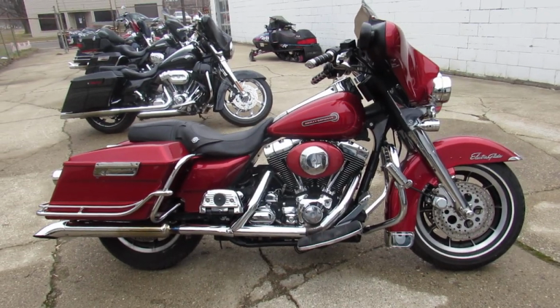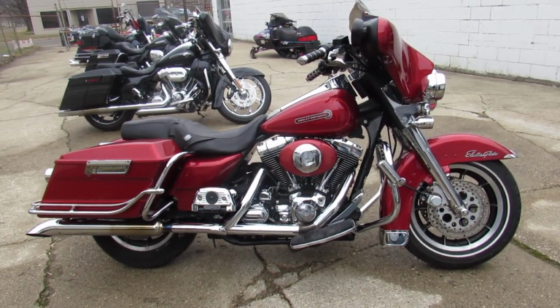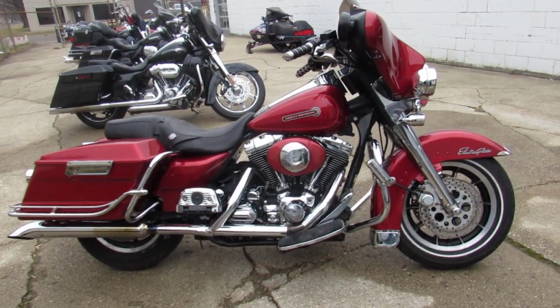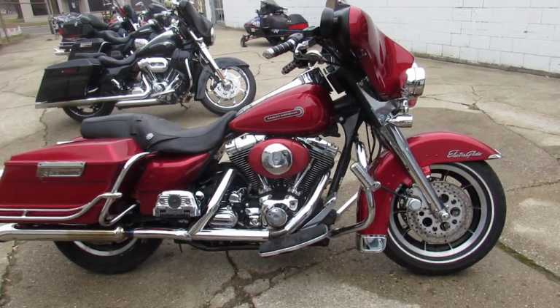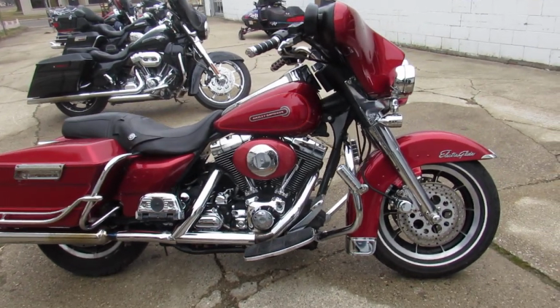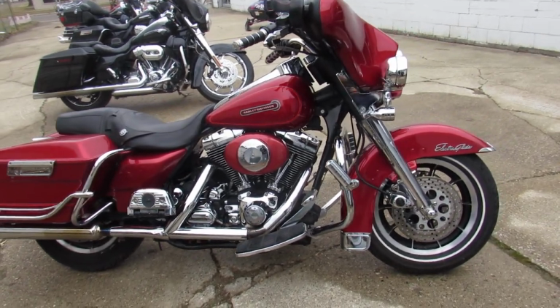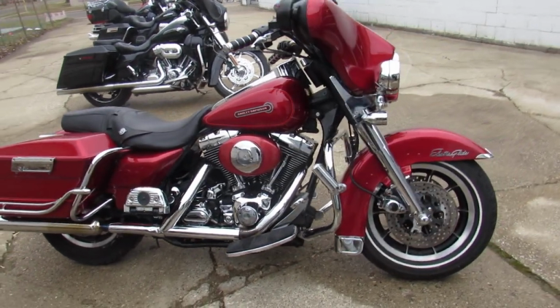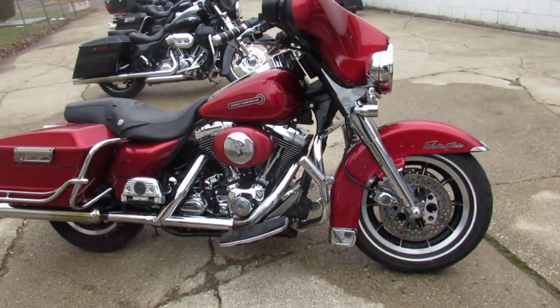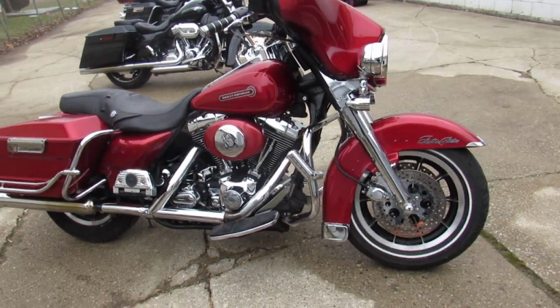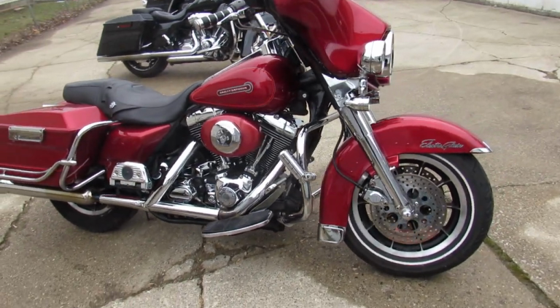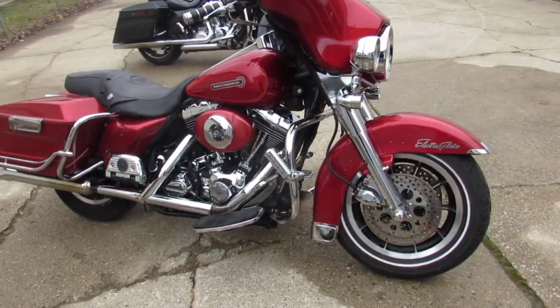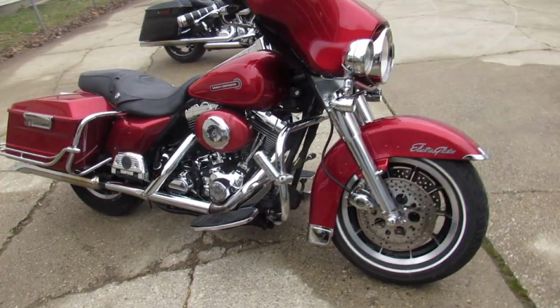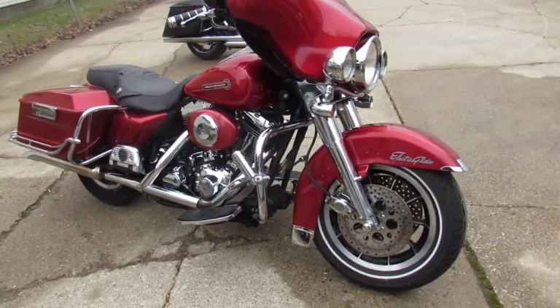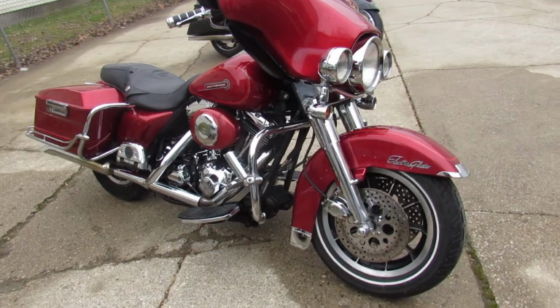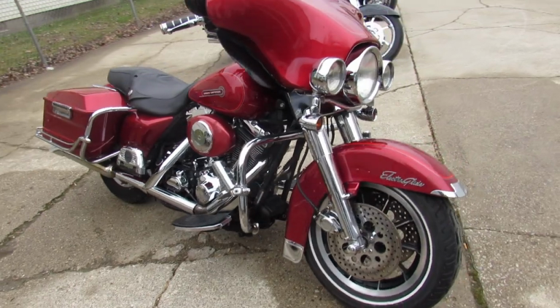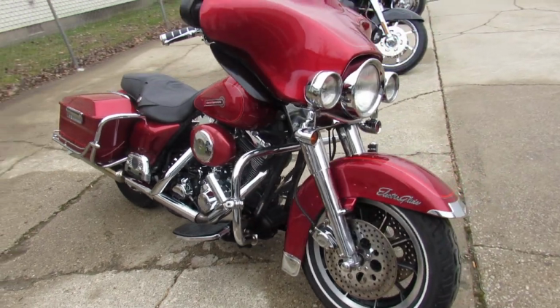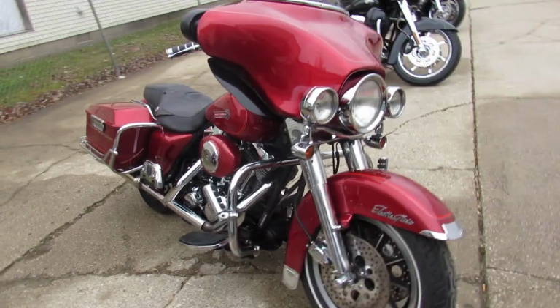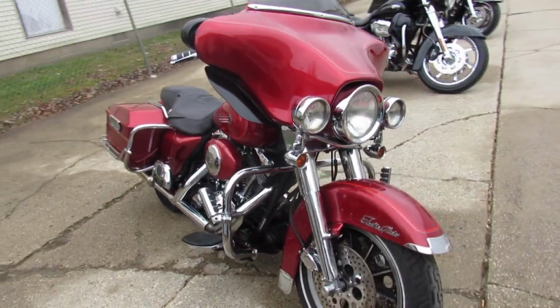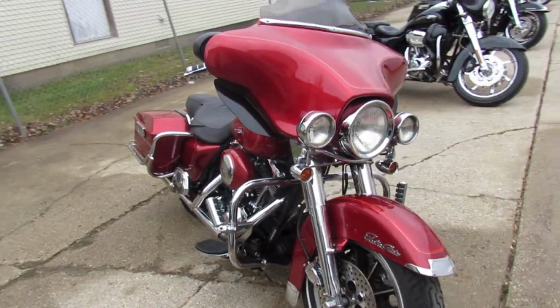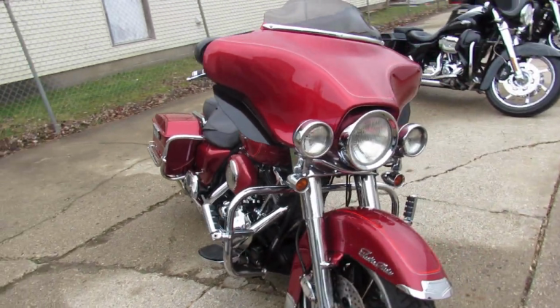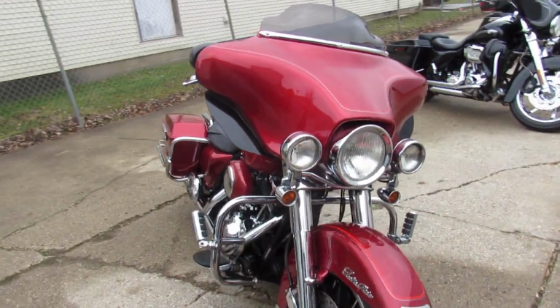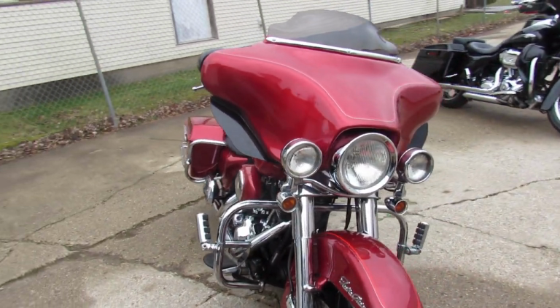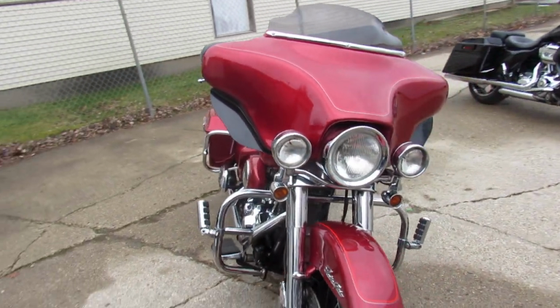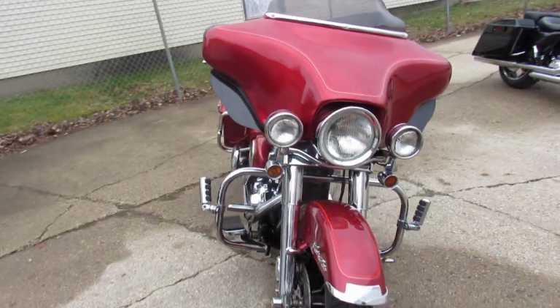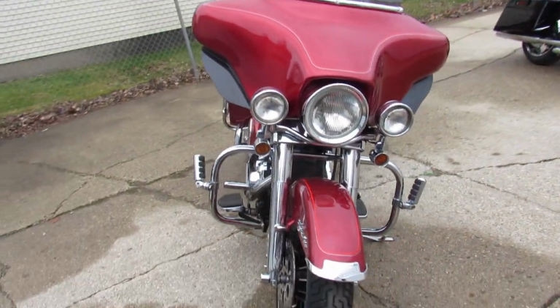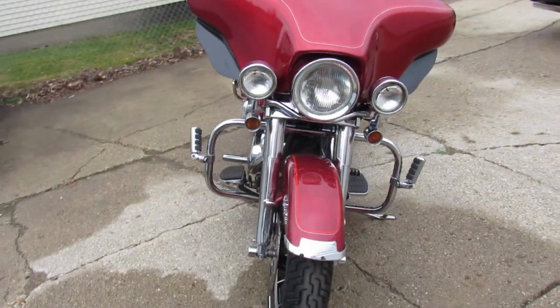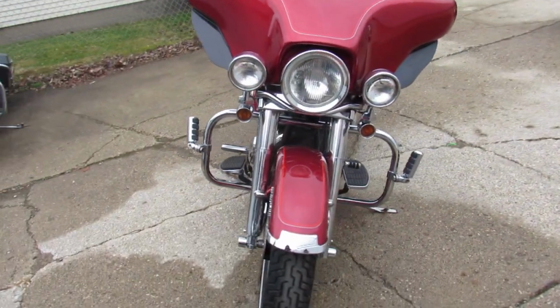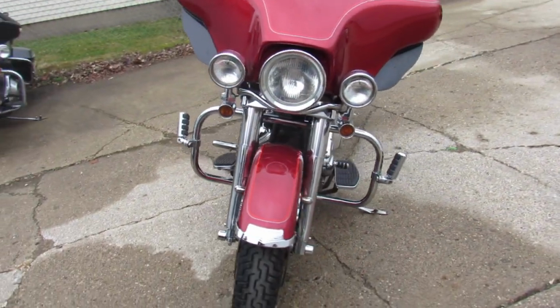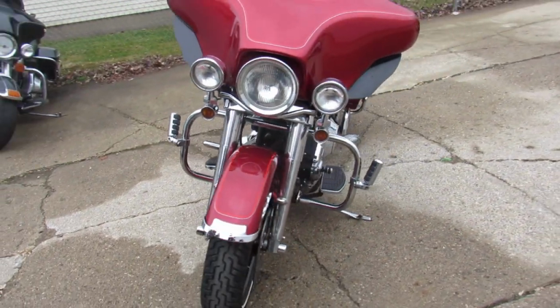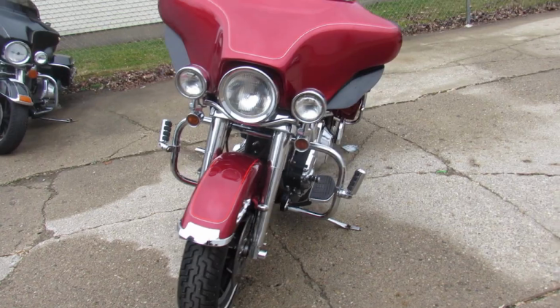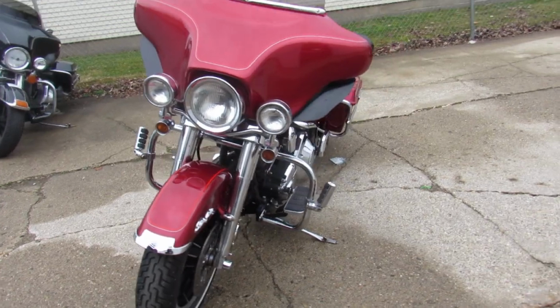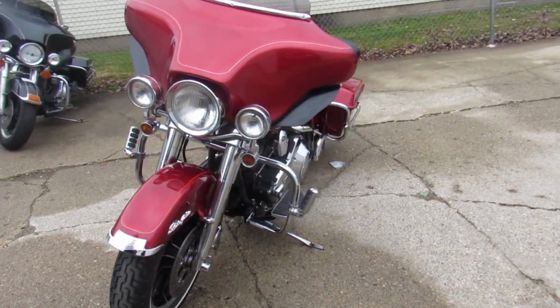Hey guys, ApprovalPowerSports.com here. Anybody looking for a budget bagger, we got it here. This is a '99 Electroglide for sale. Only $54.99, guys.